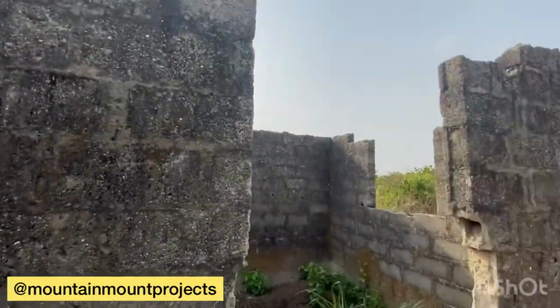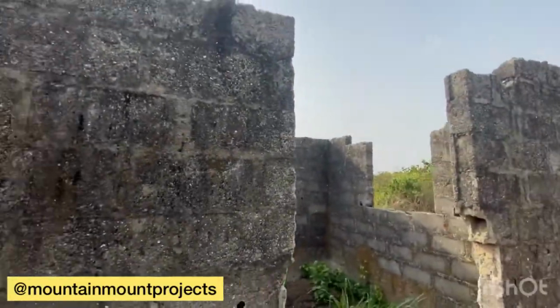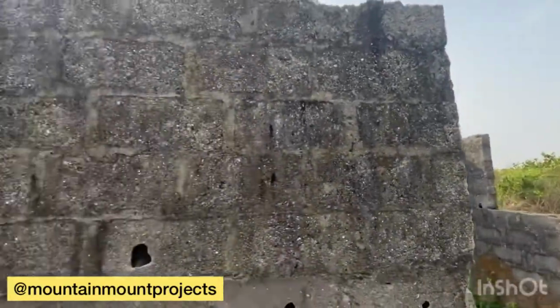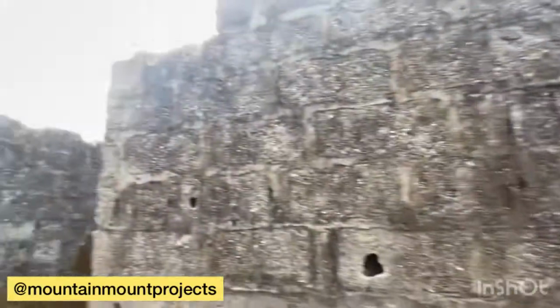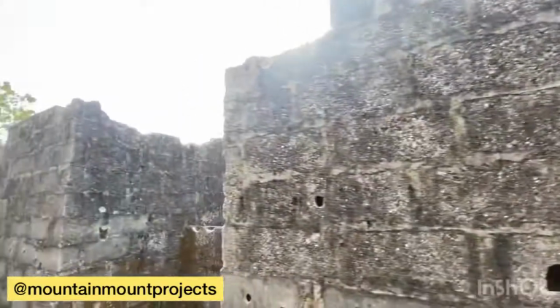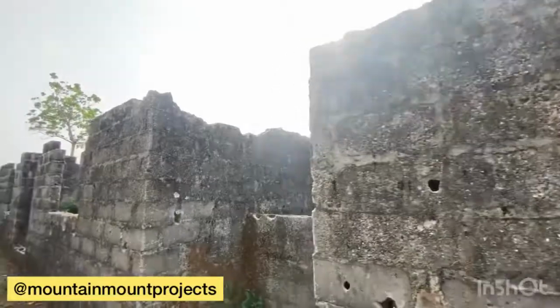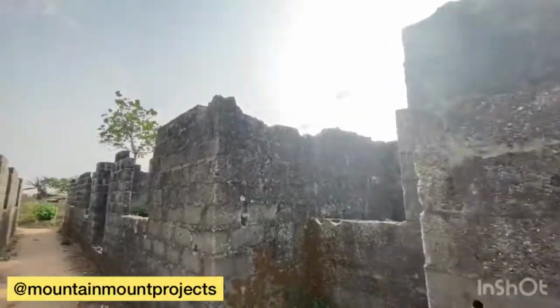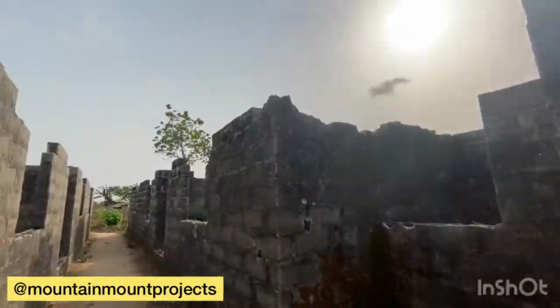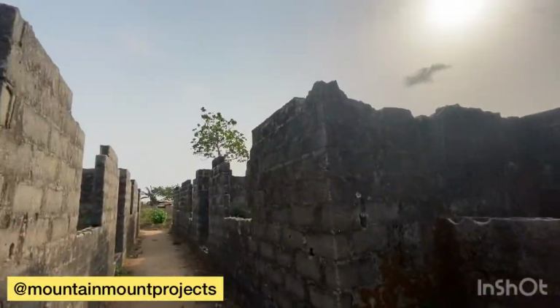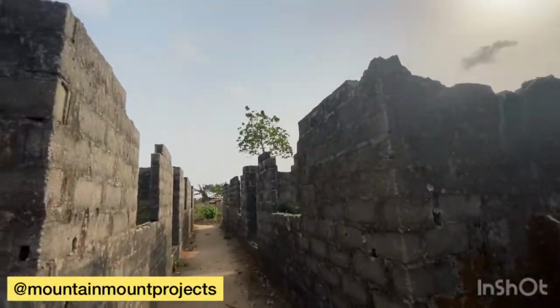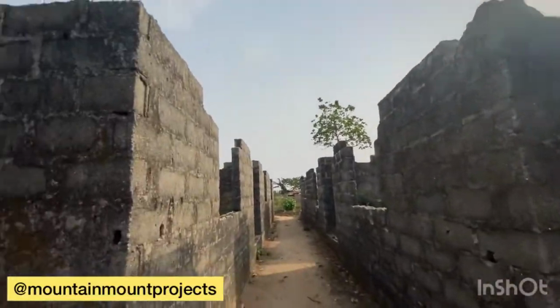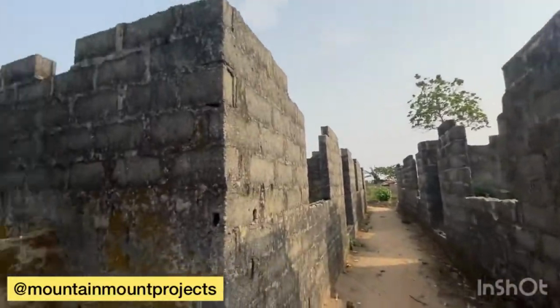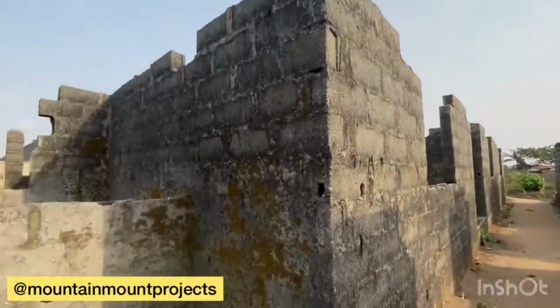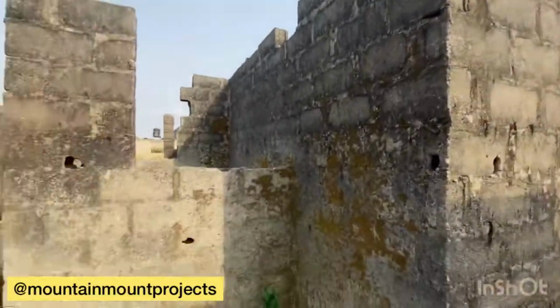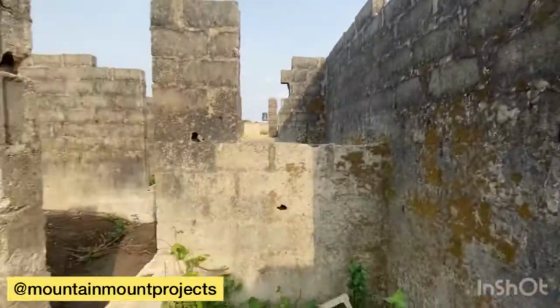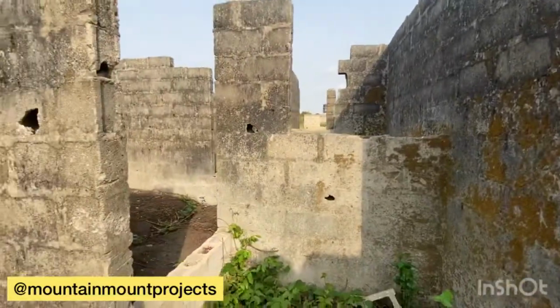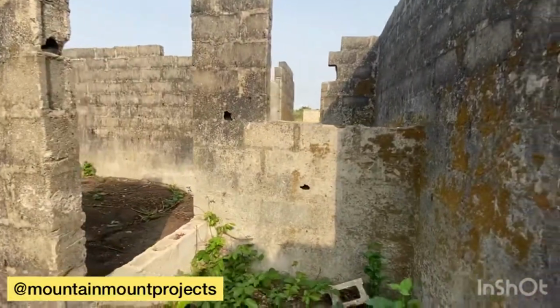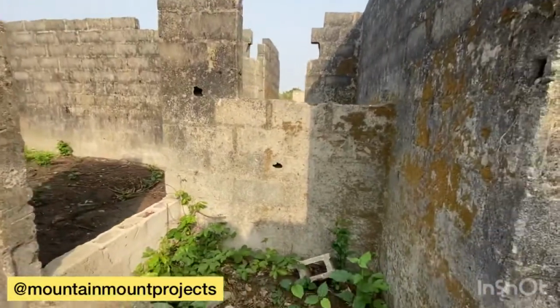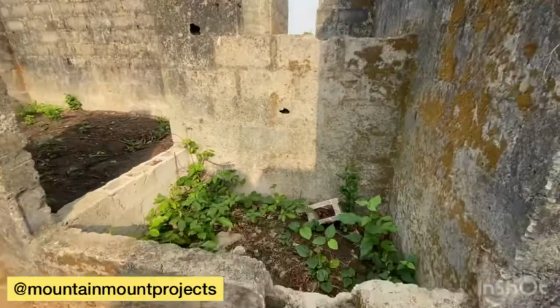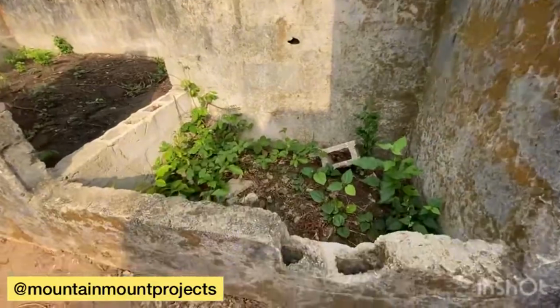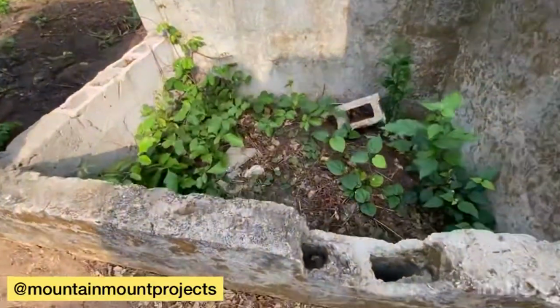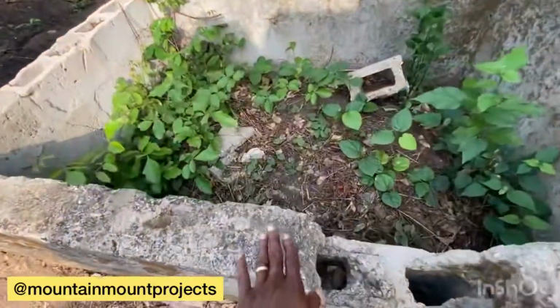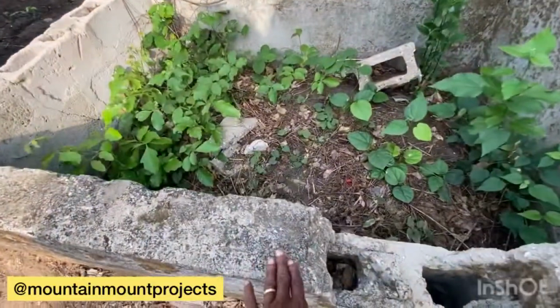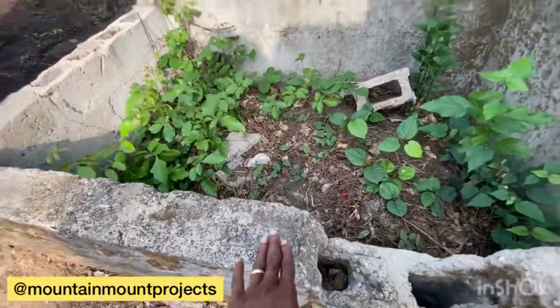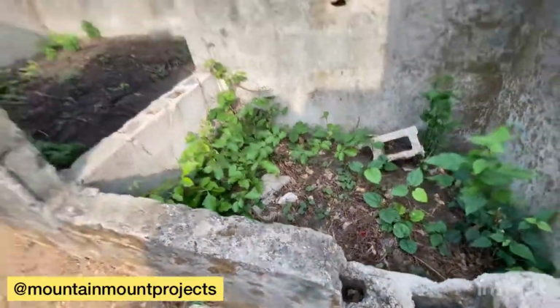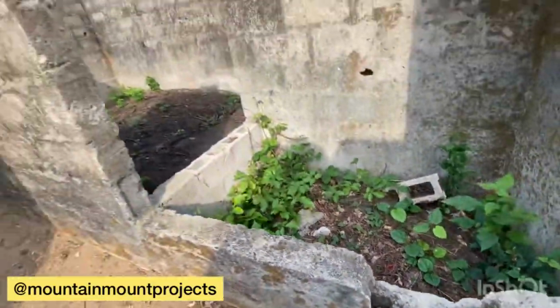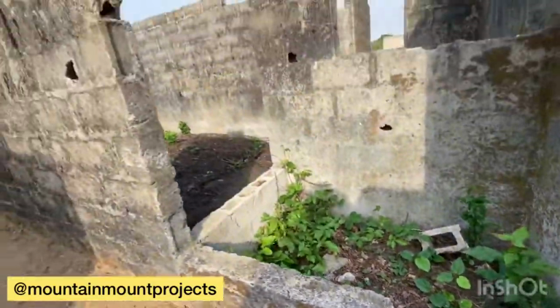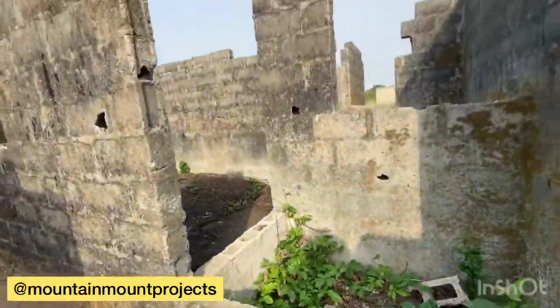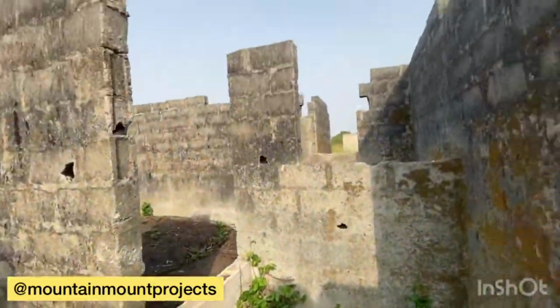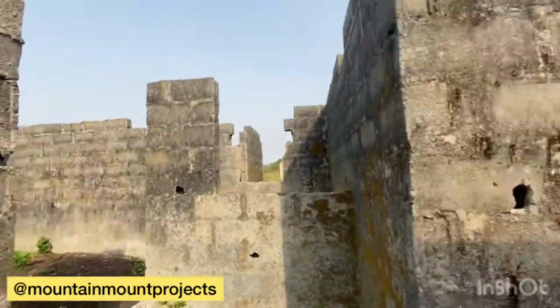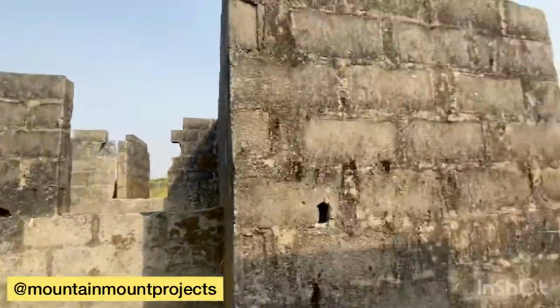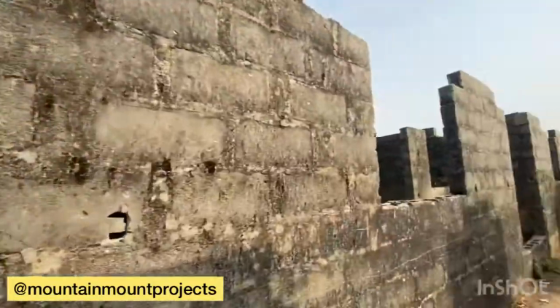There's the site after the lintel has been done. We are going to fill it up to this level — this is the ground level — so we'll fill it up to the ground level.